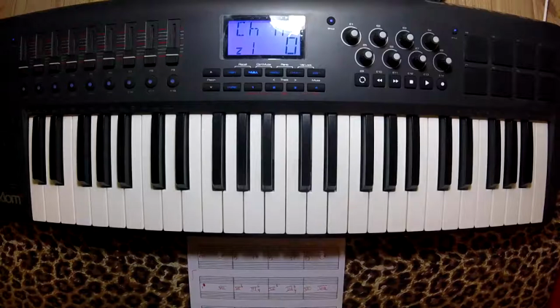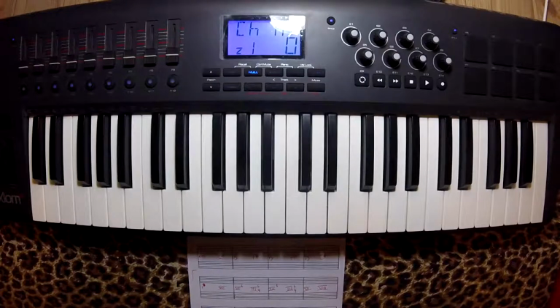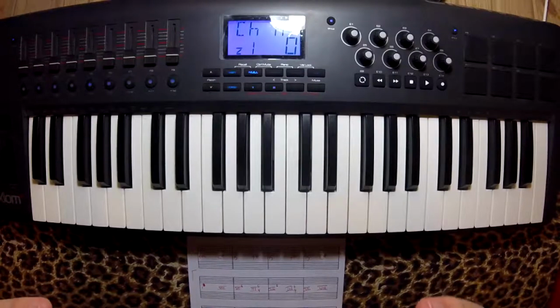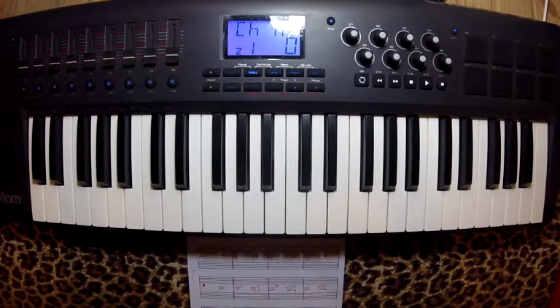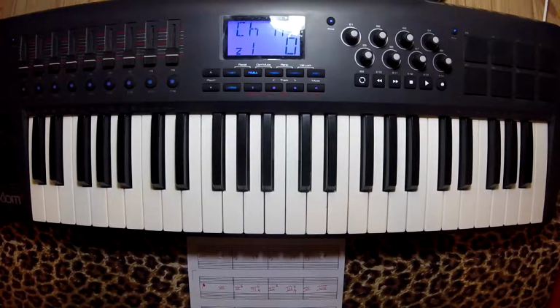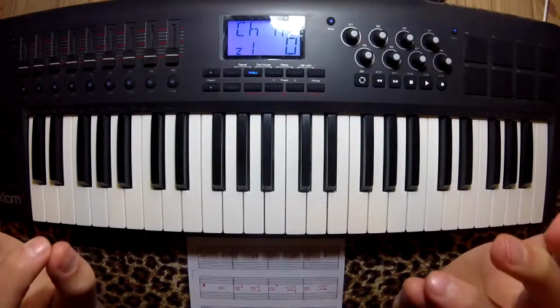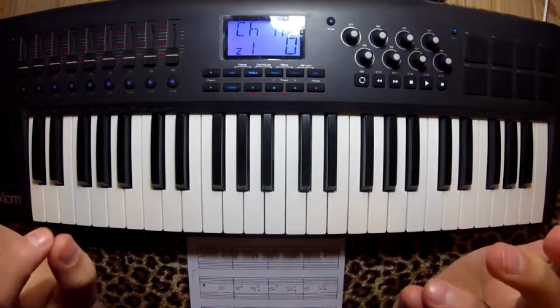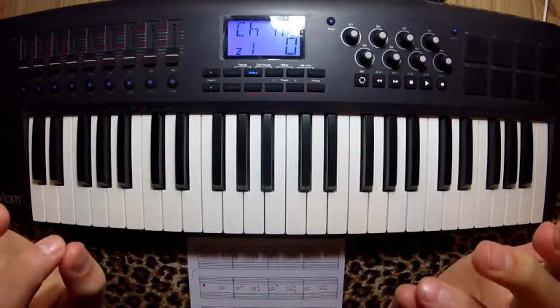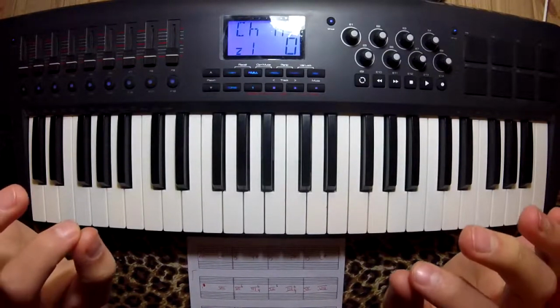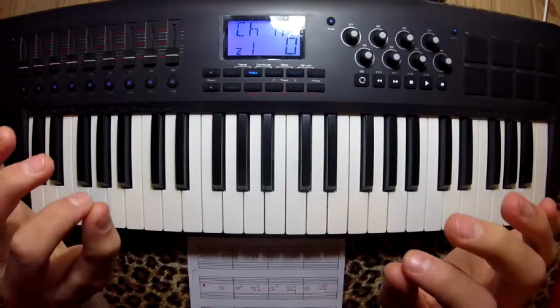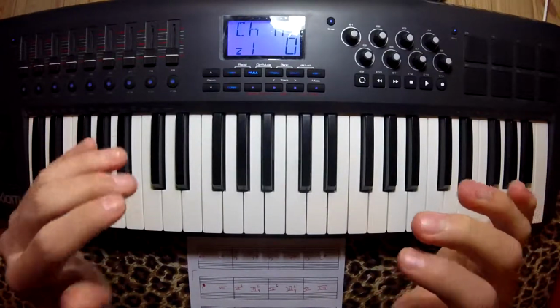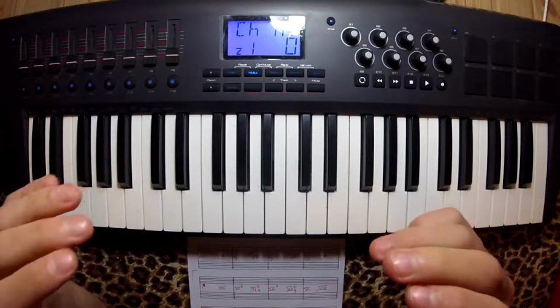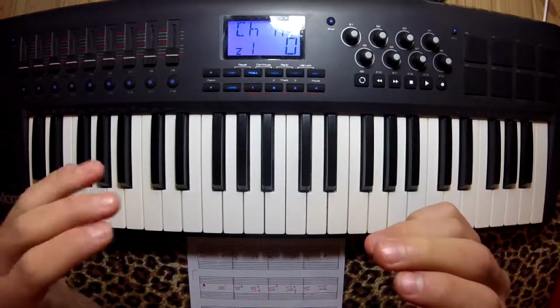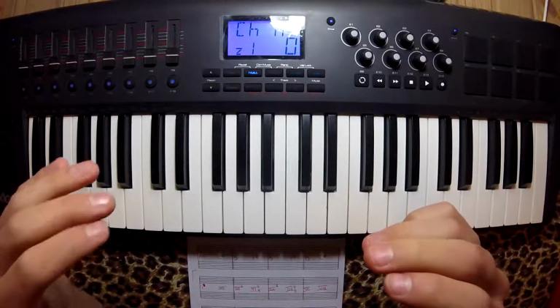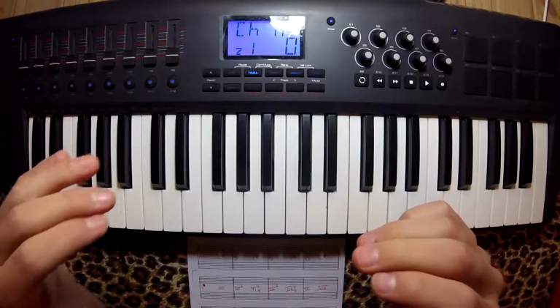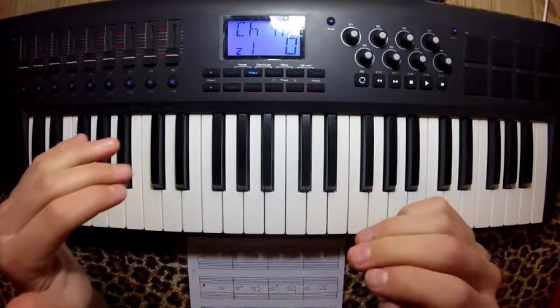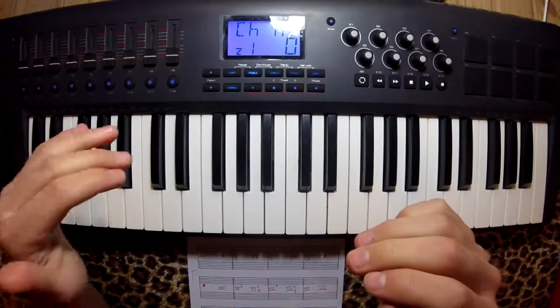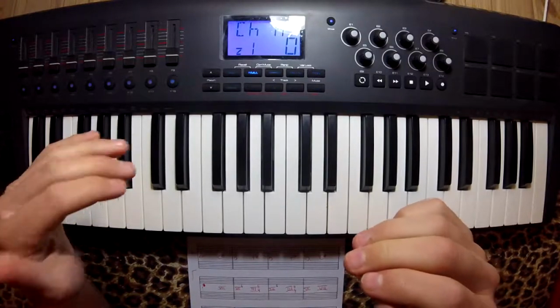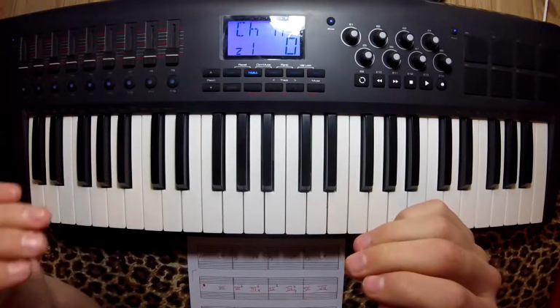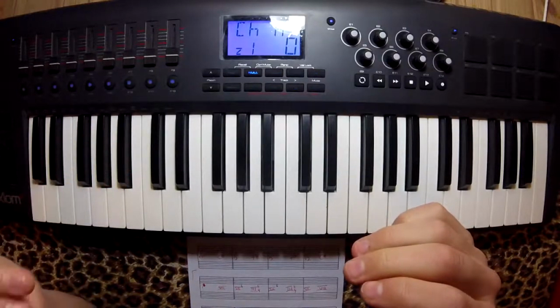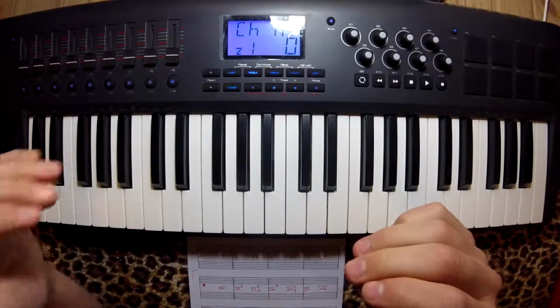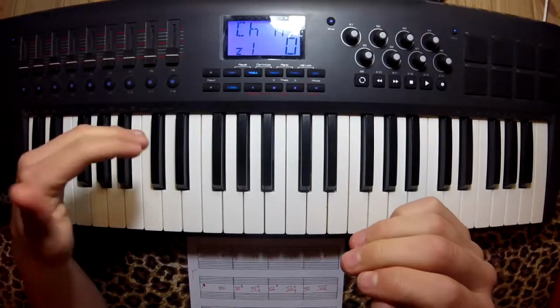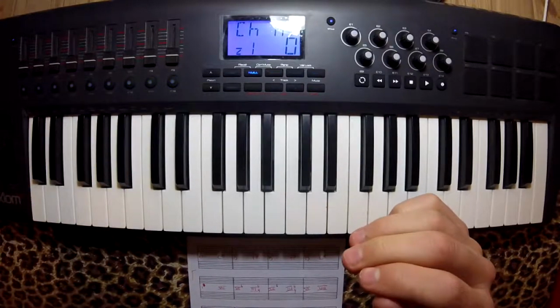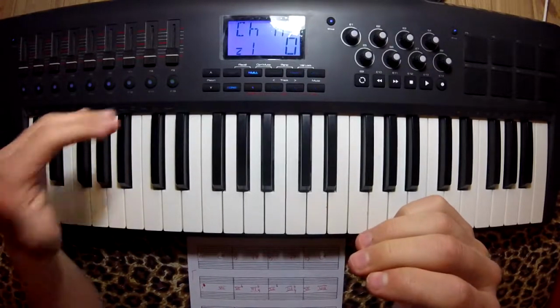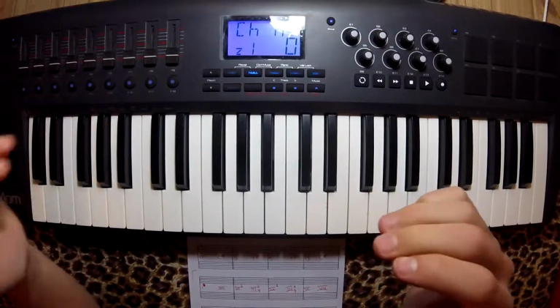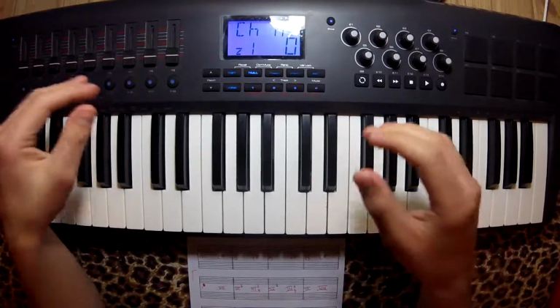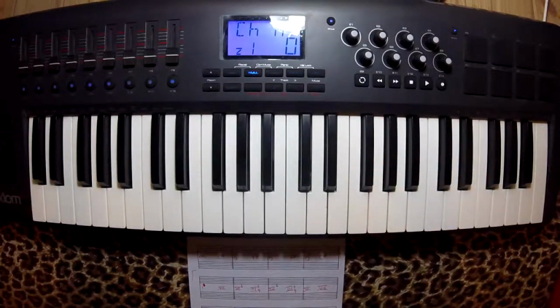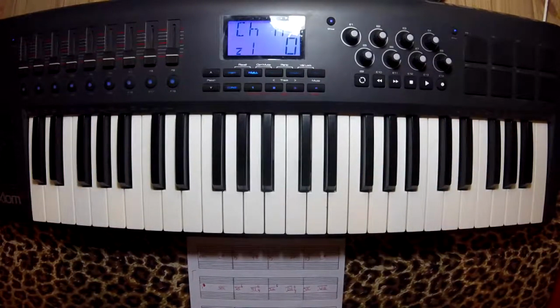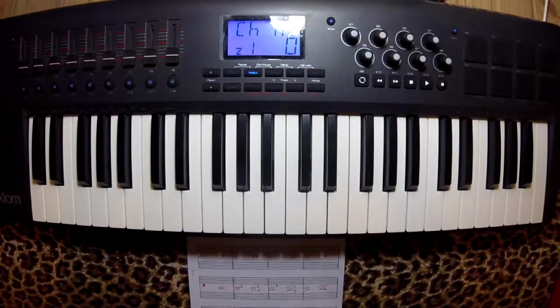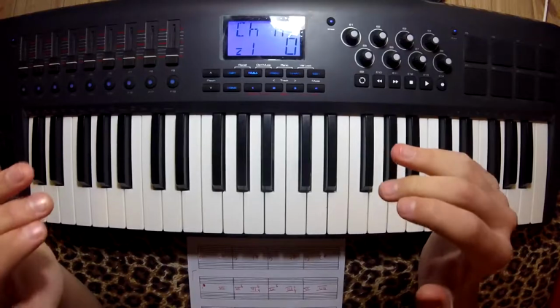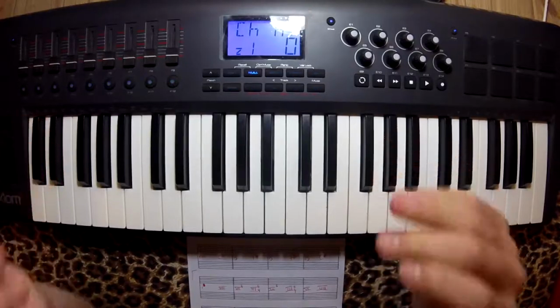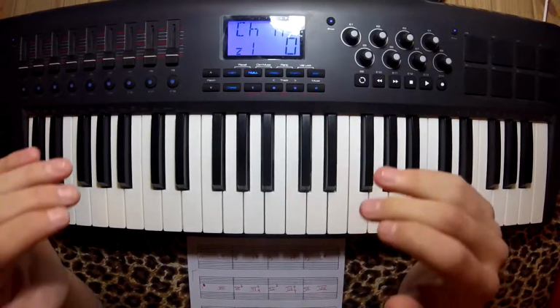Today I'm going to show you guys a beautiful chord progression I discovered. It's 1, 7, 6, 3, 6, 3, 6, 7, 1. All right, I'll break that down, I promise.